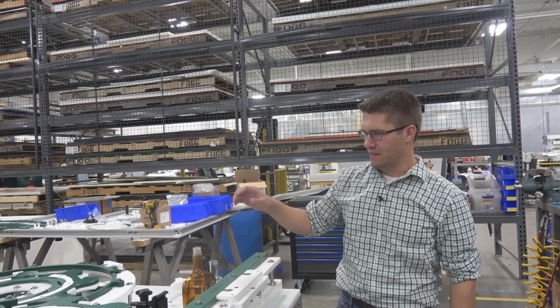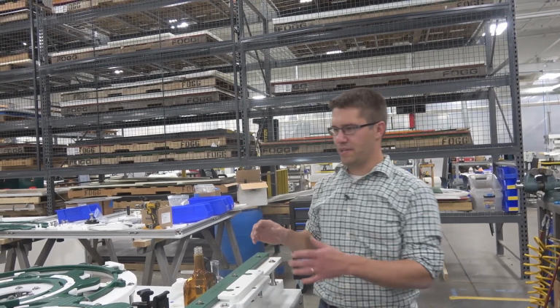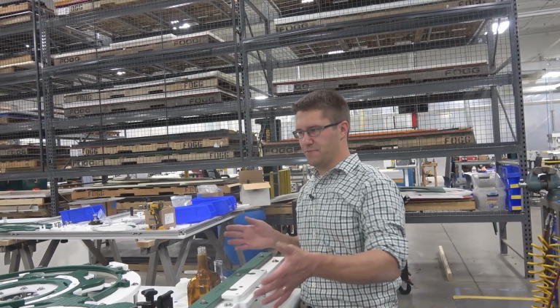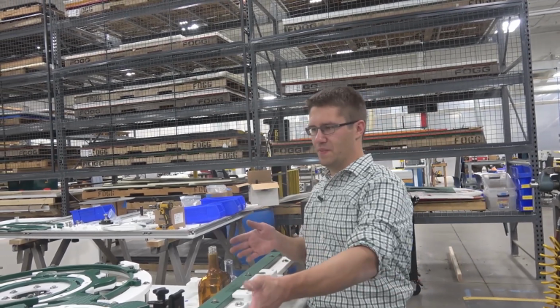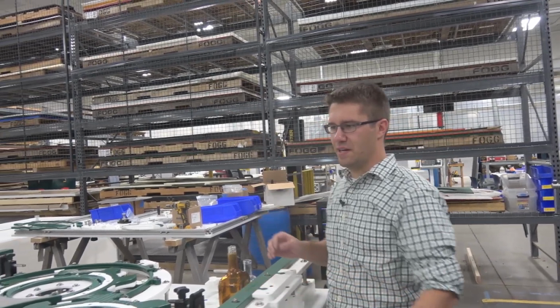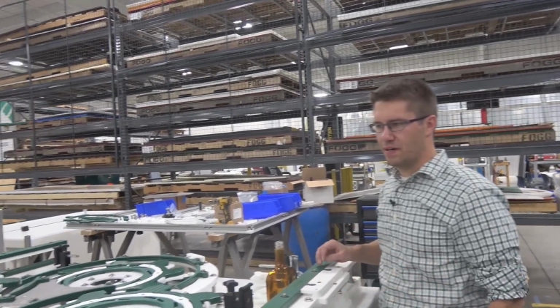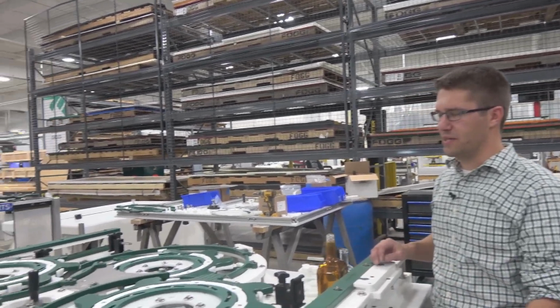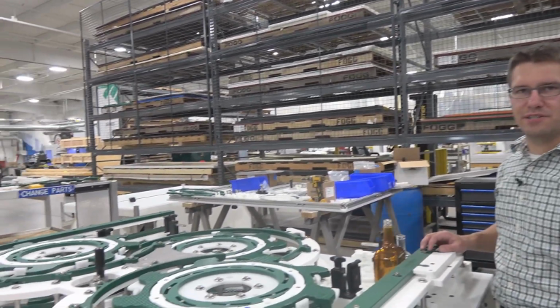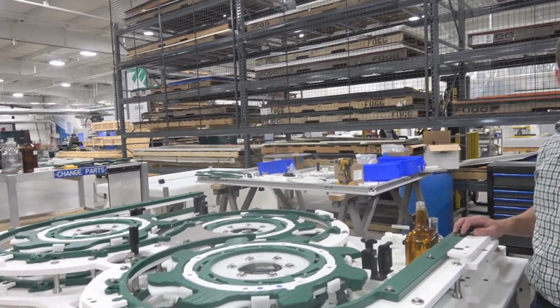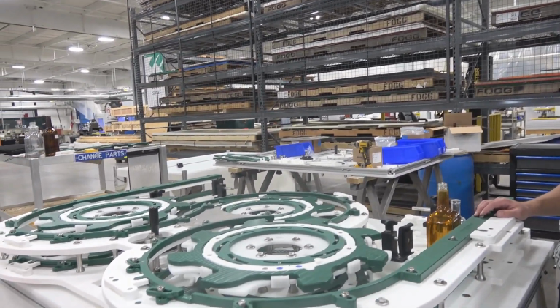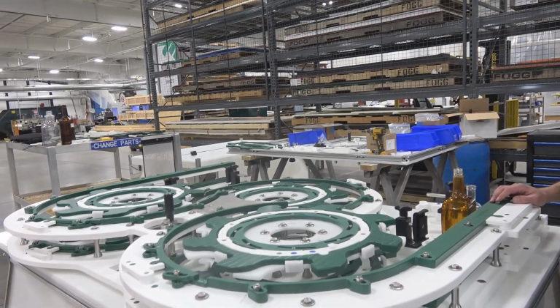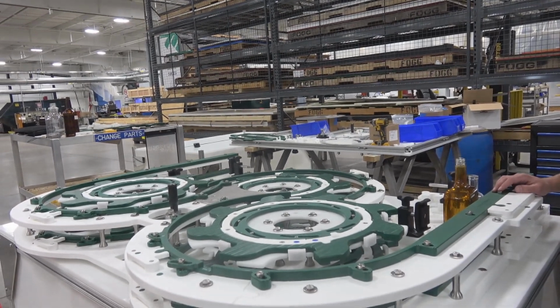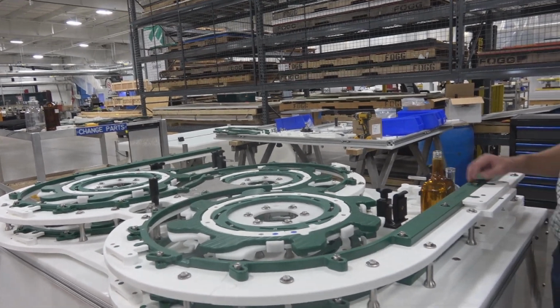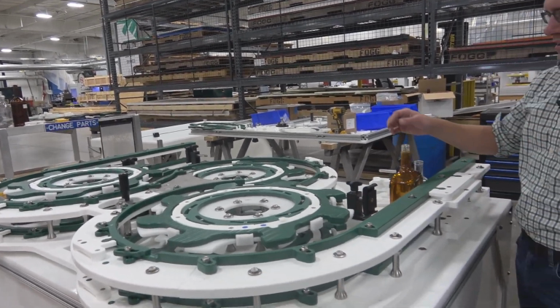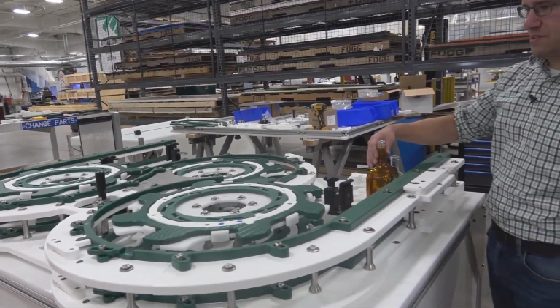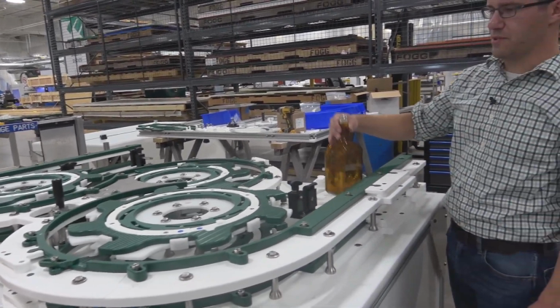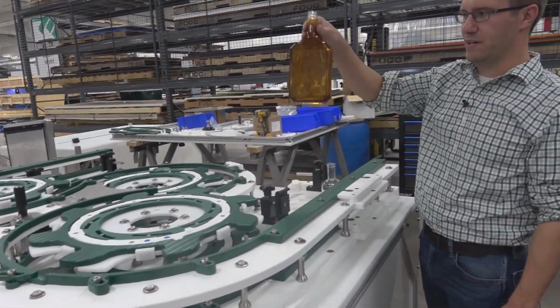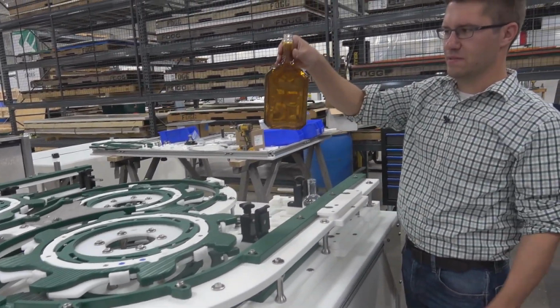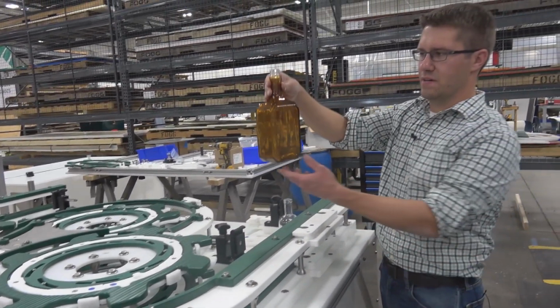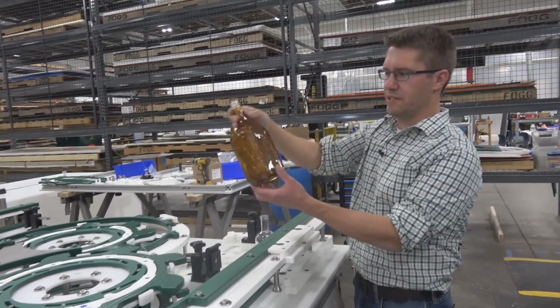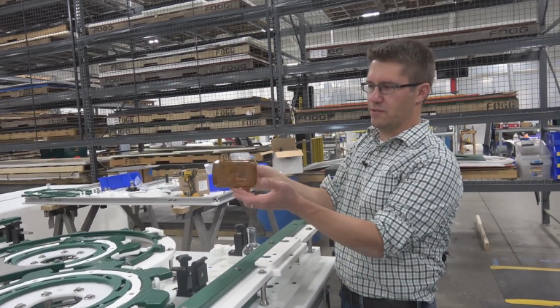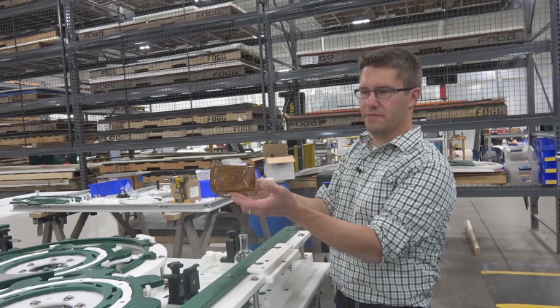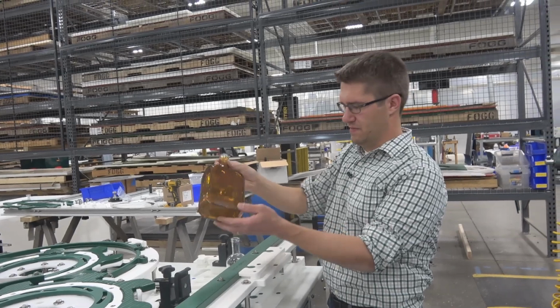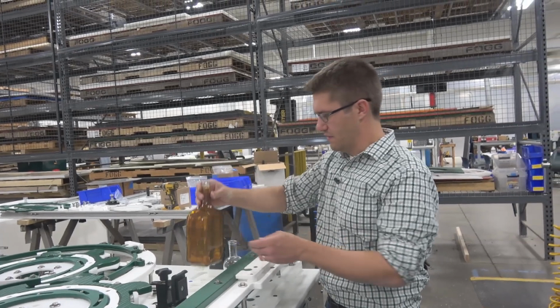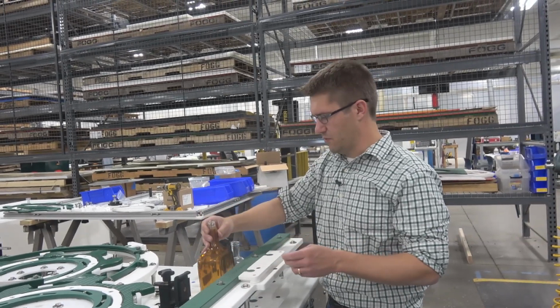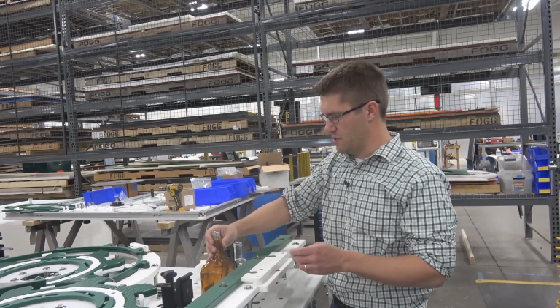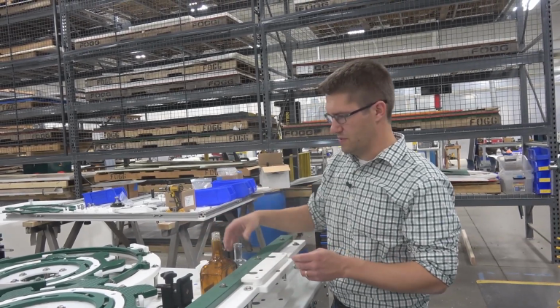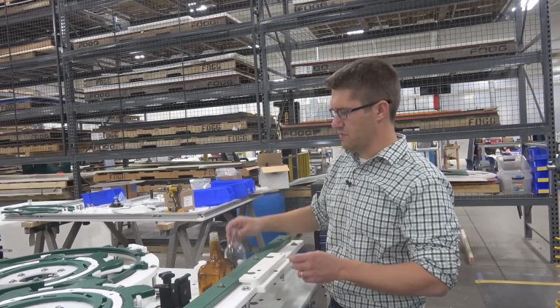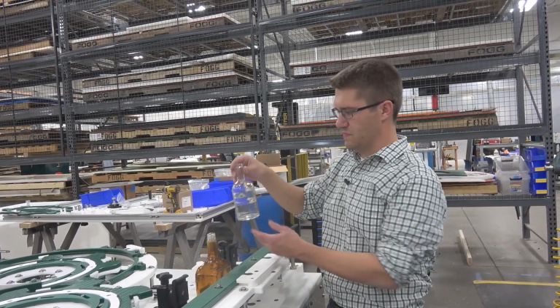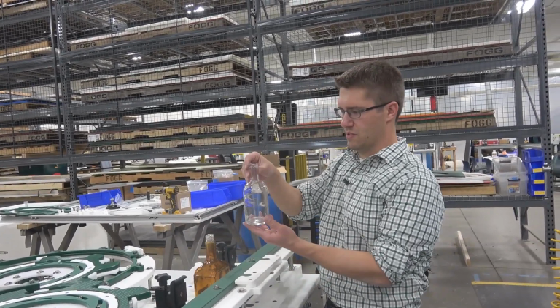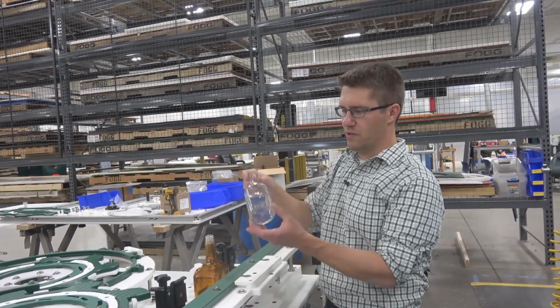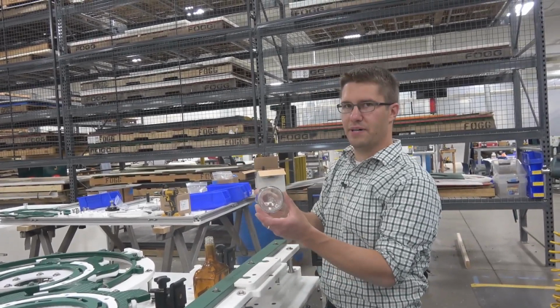Here we have a setup for demonstration purposes. Right now we're set up for this bottle — a very rectangular bottle — and we'll be changing over a section to this smaller round bottle.